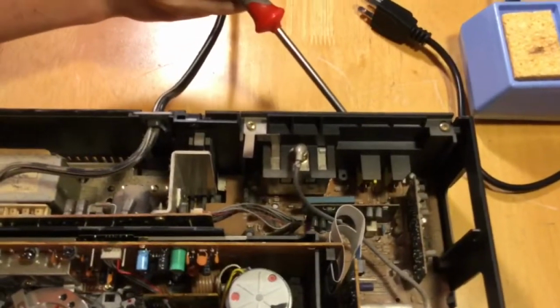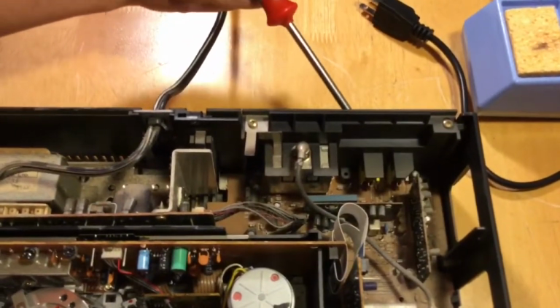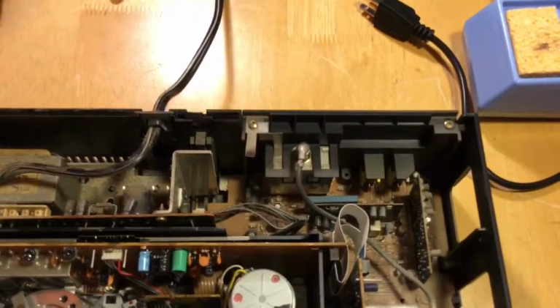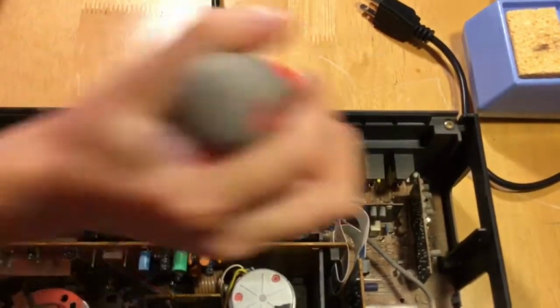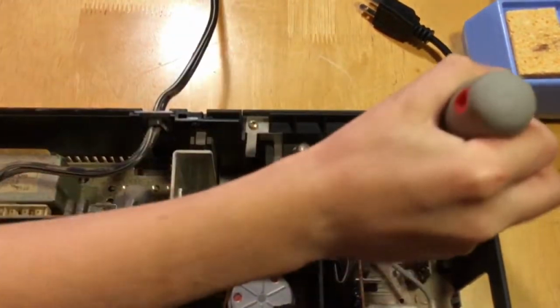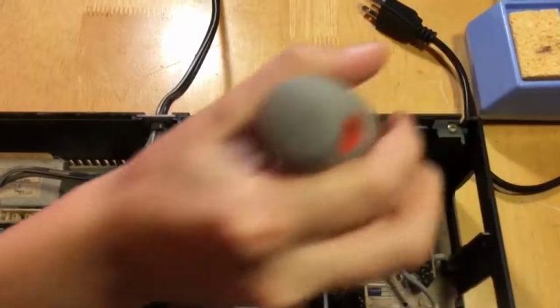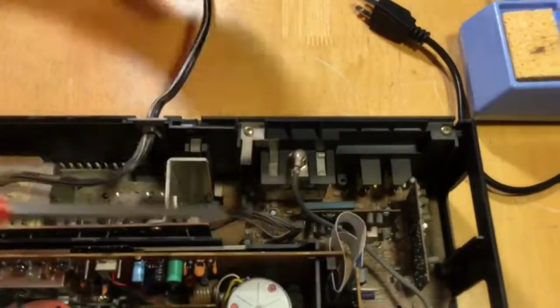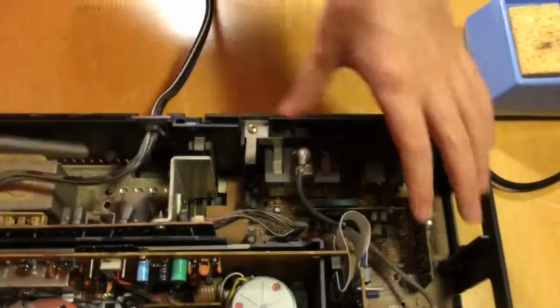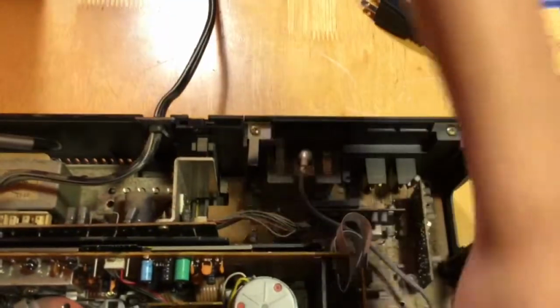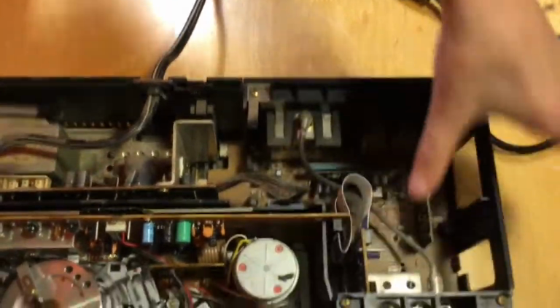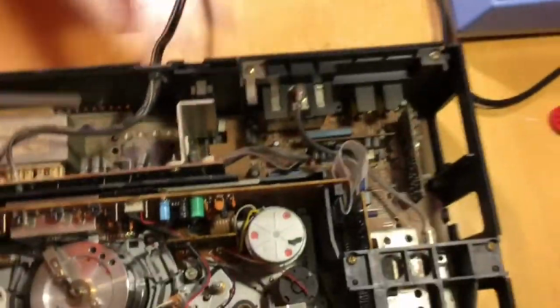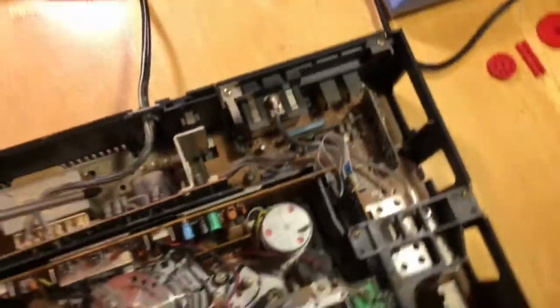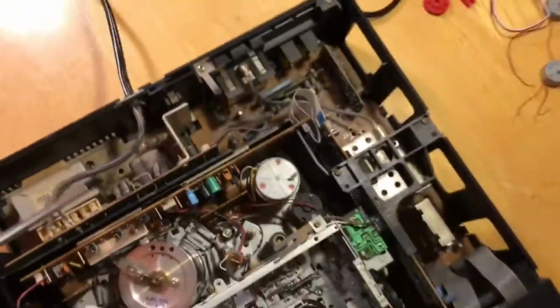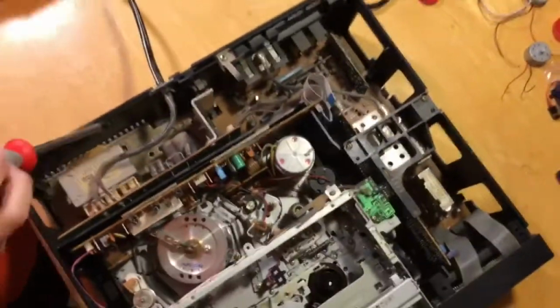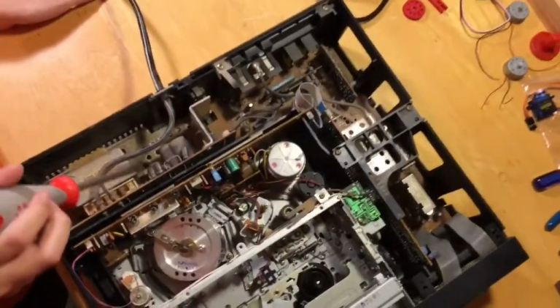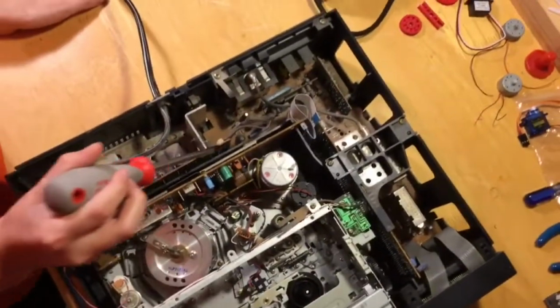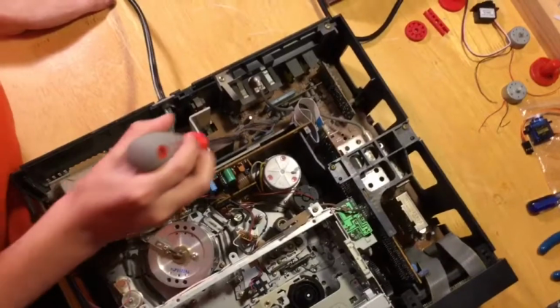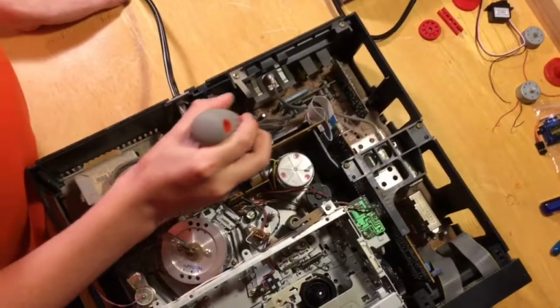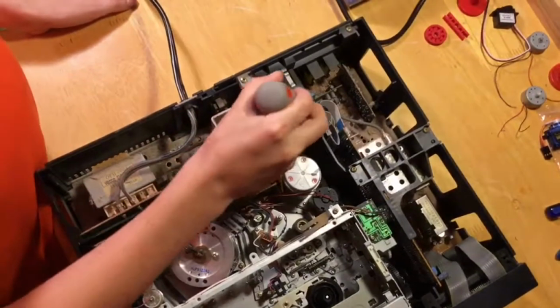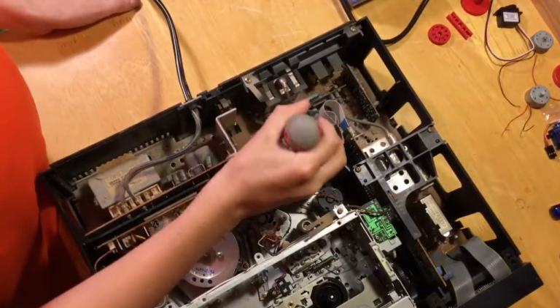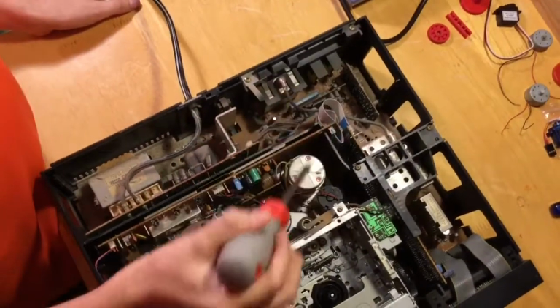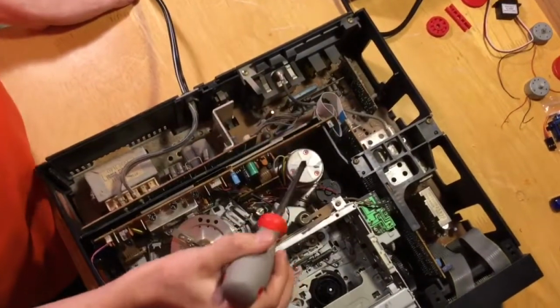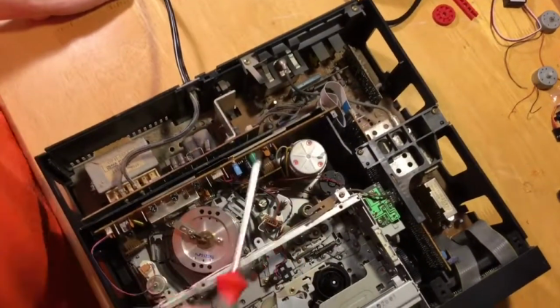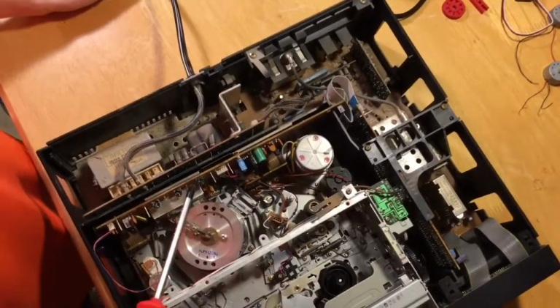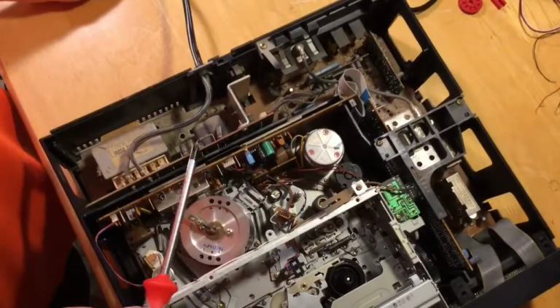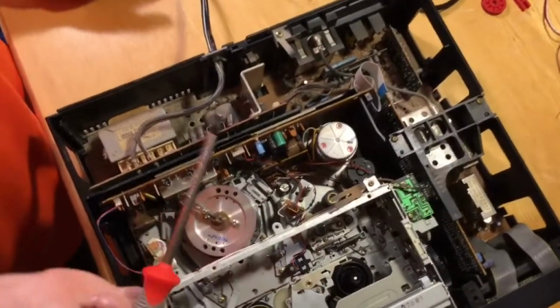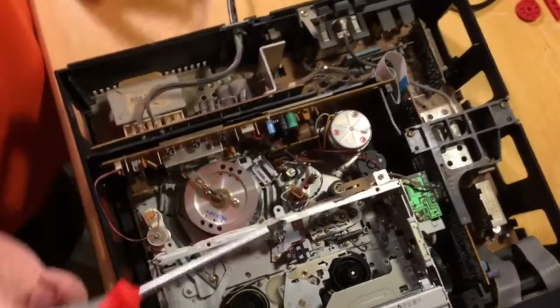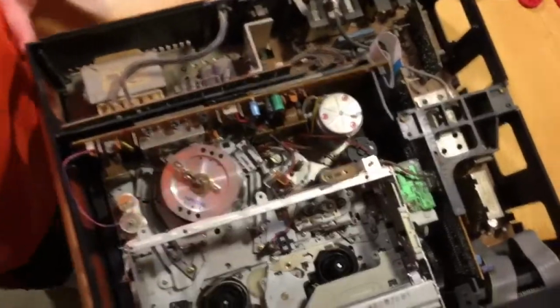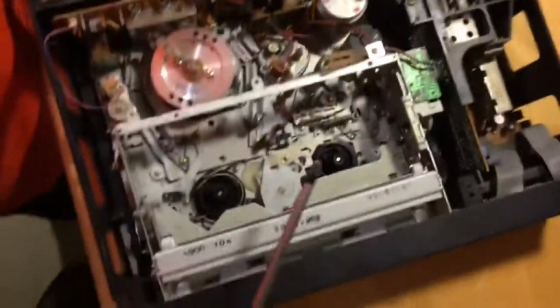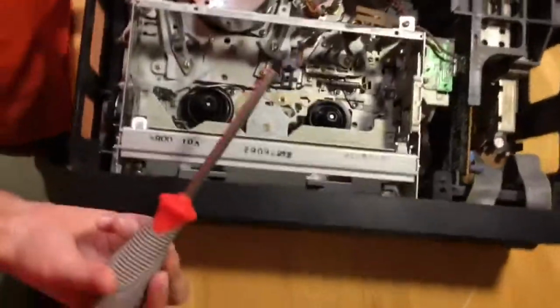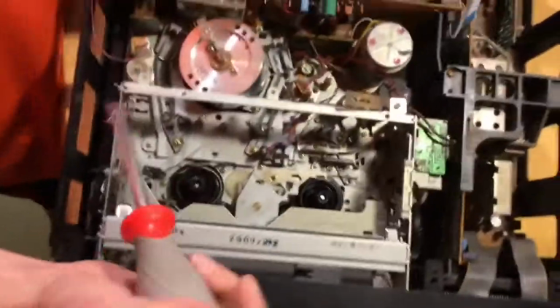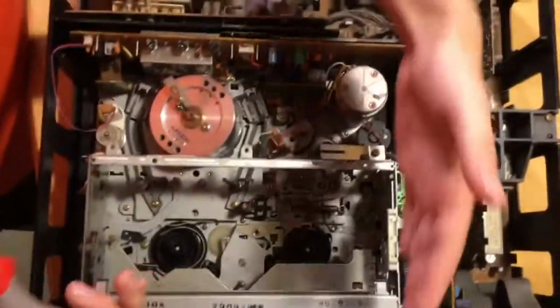Here are our composite plugs, and this looks like the main logic board — or more of an analog board. Power comes through here. Now let's get to how it works.